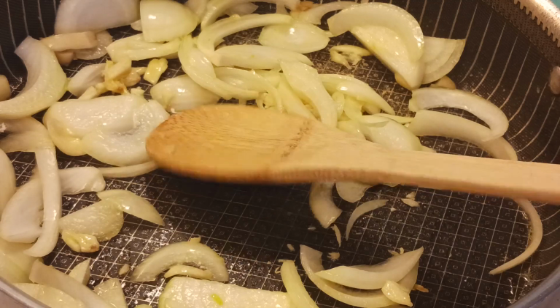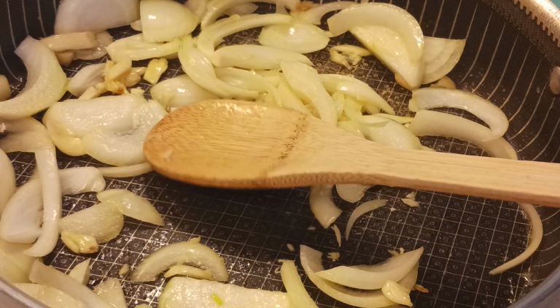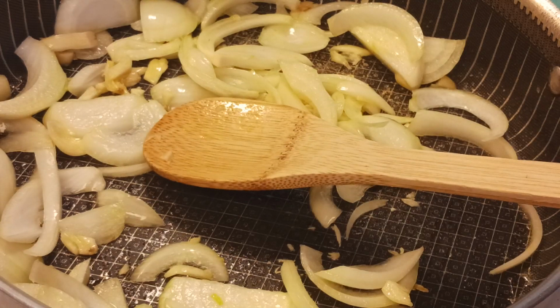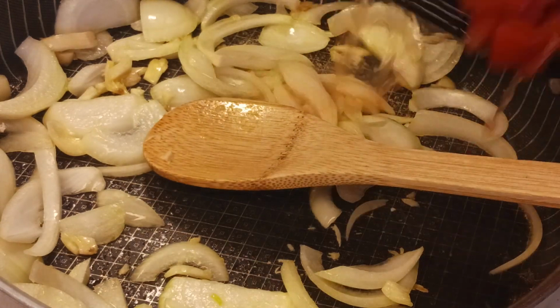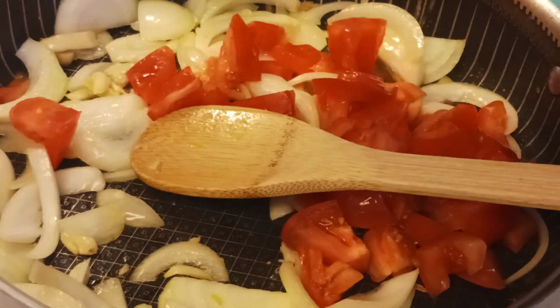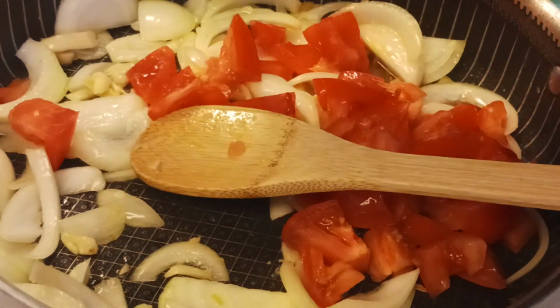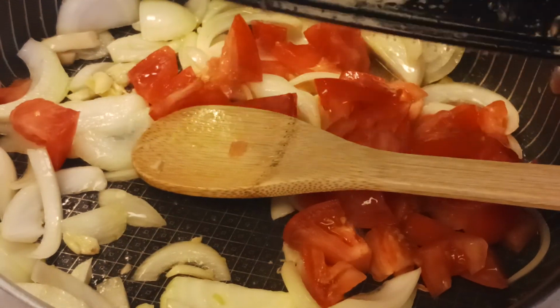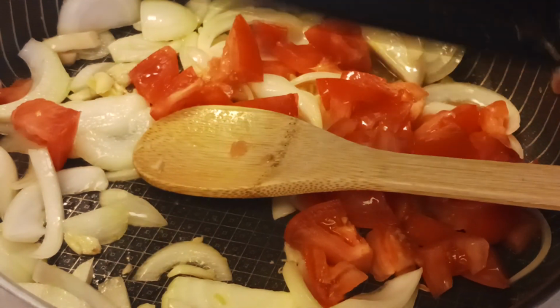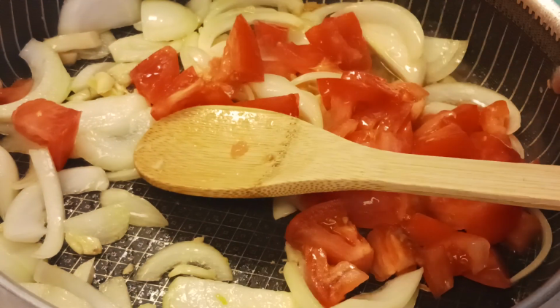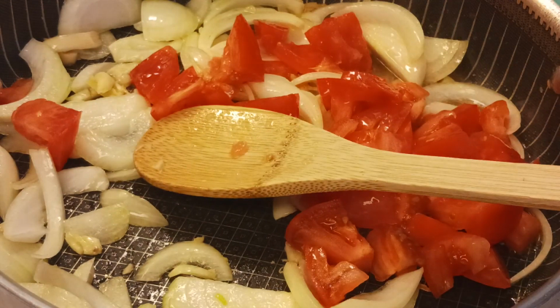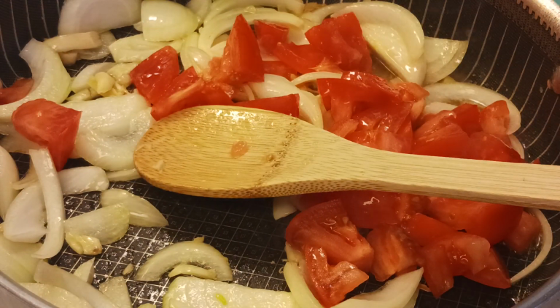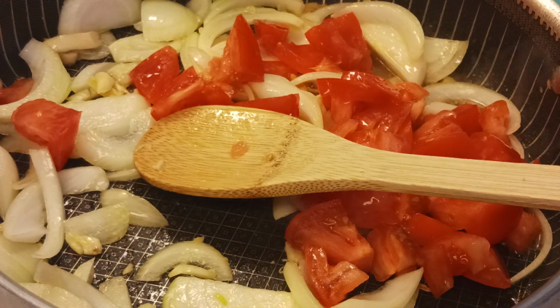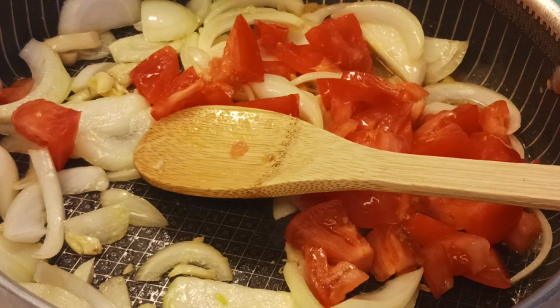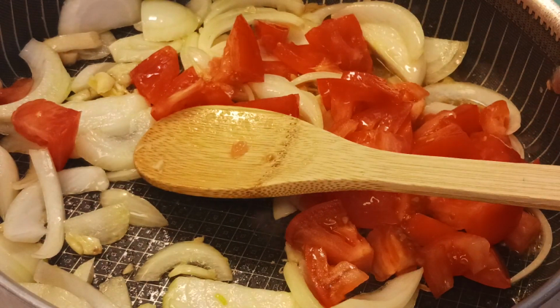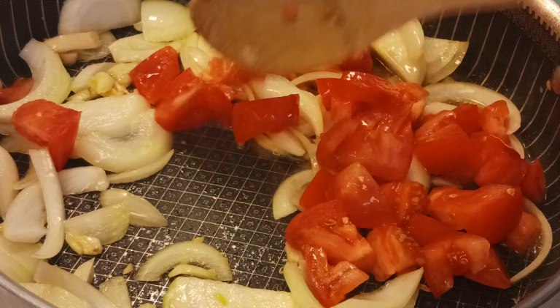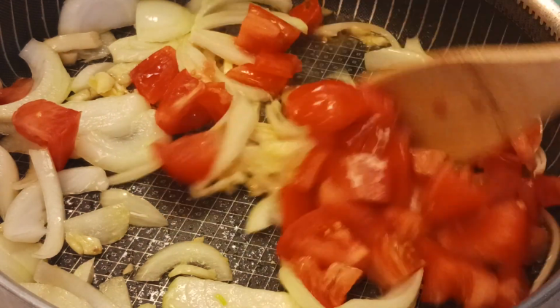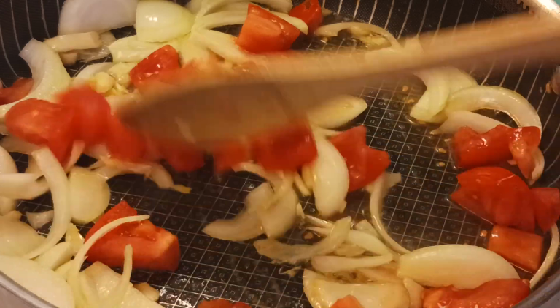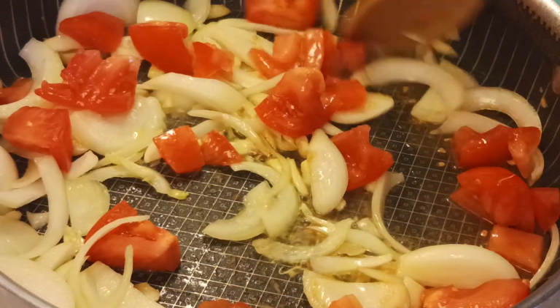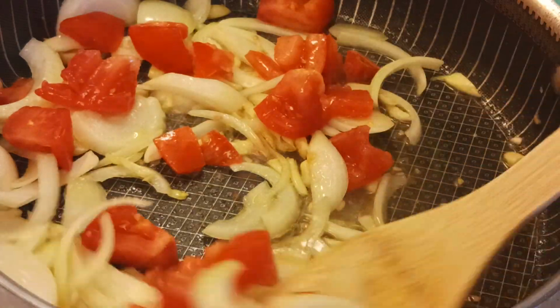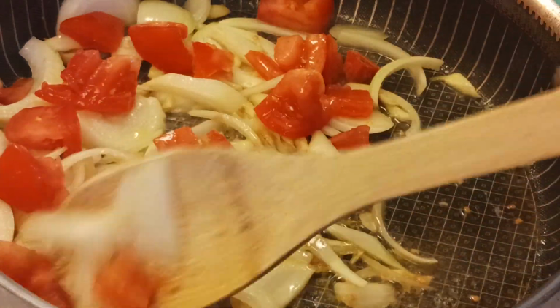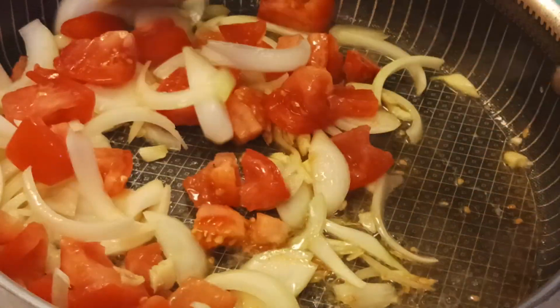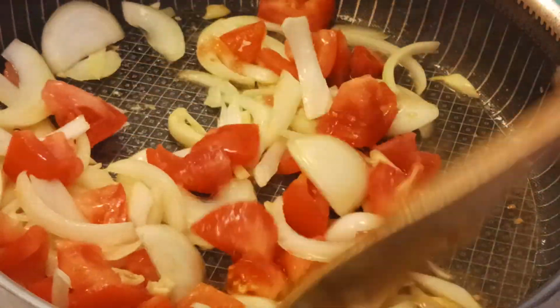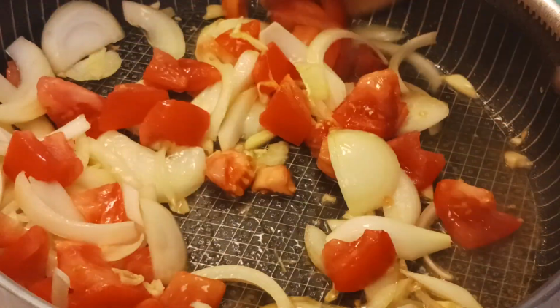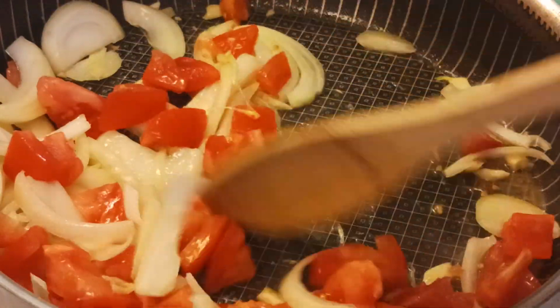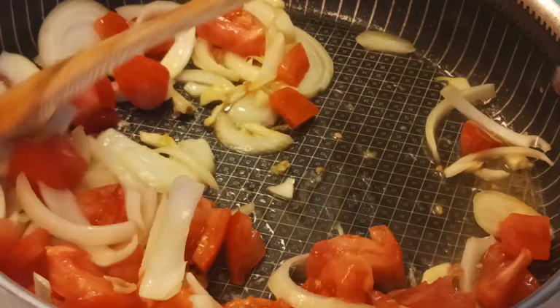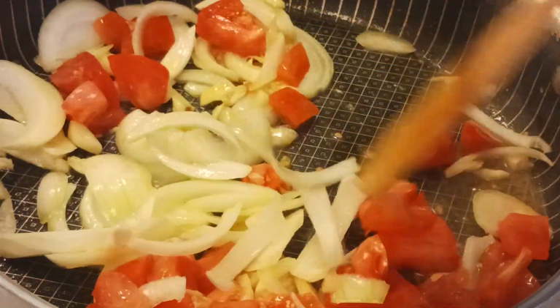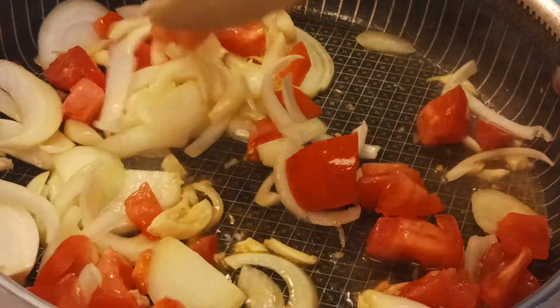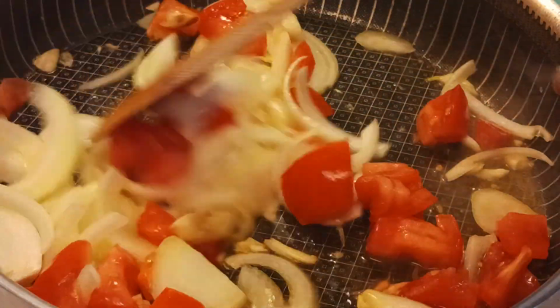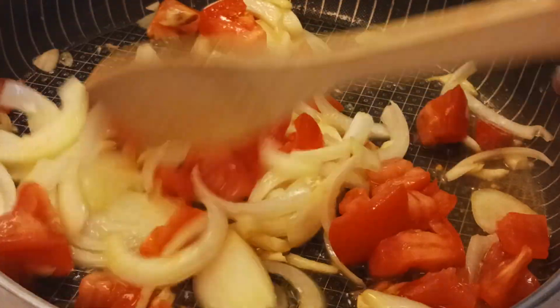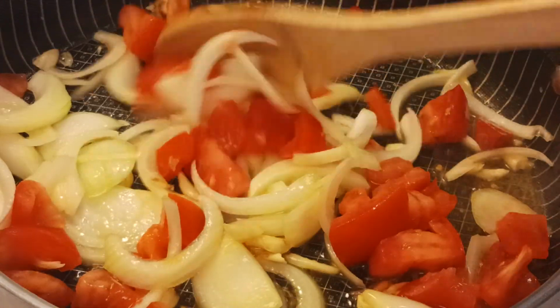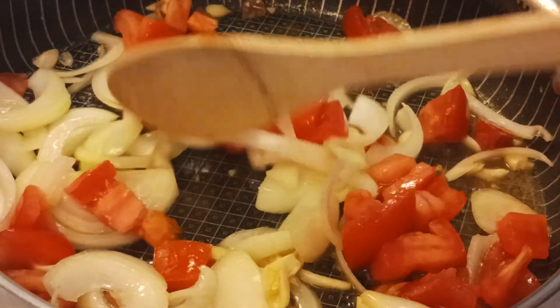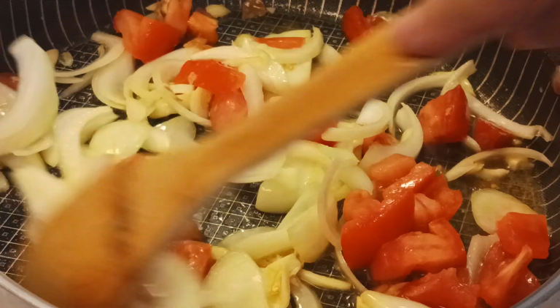And now I'm going to put the tomatoes. Now I began to like the tomatoes. Before, I didn't like them much, but the lycopene in them is so good for your body.